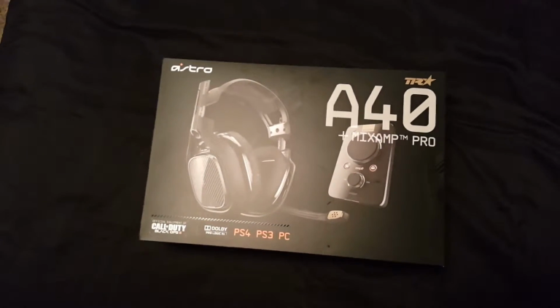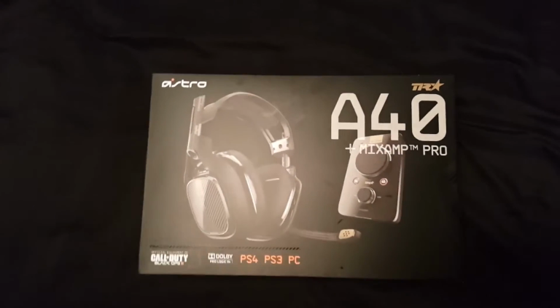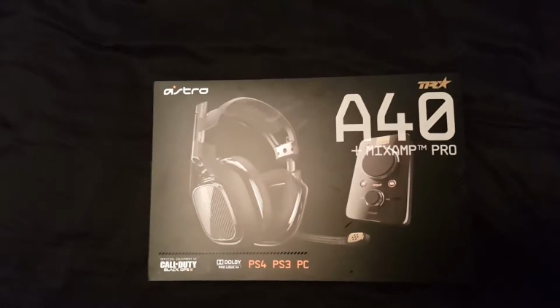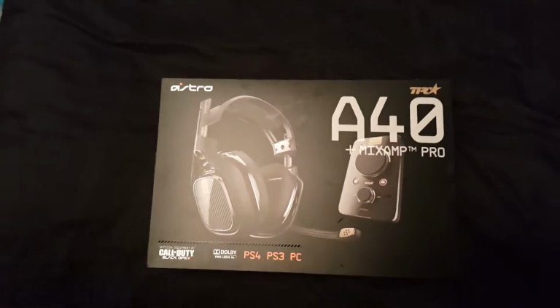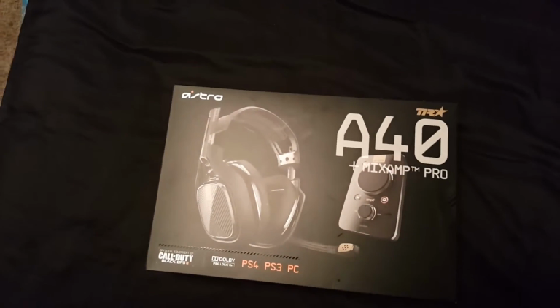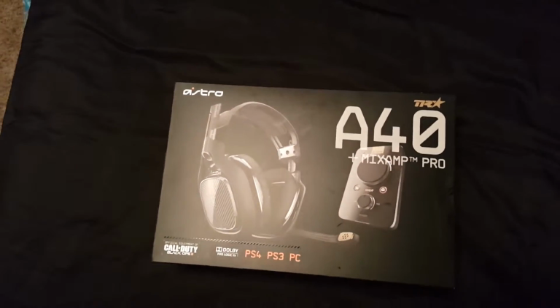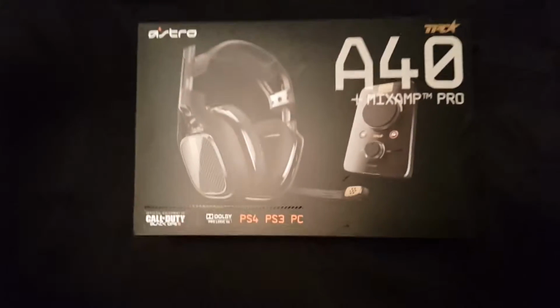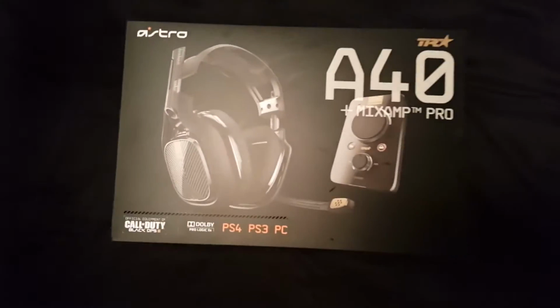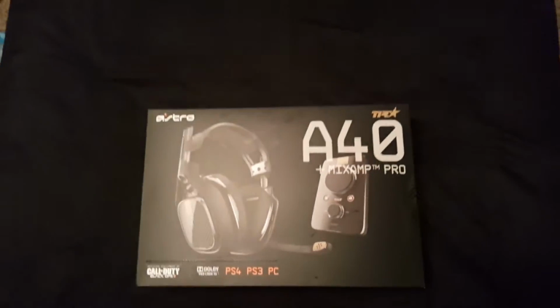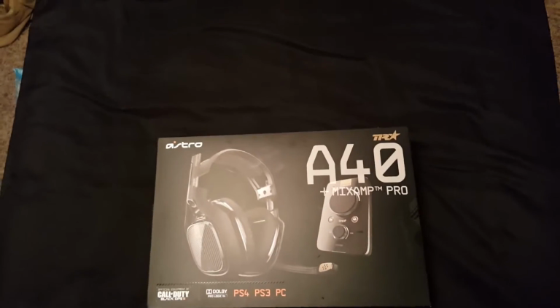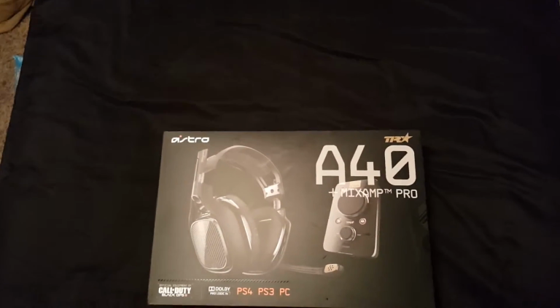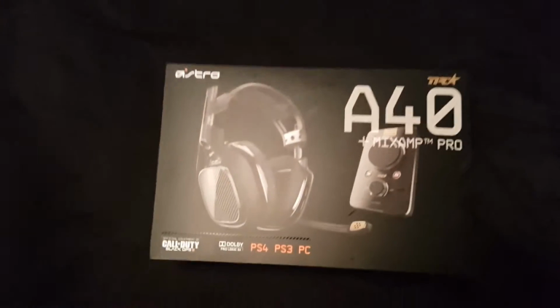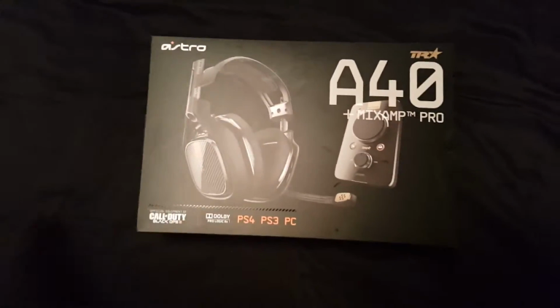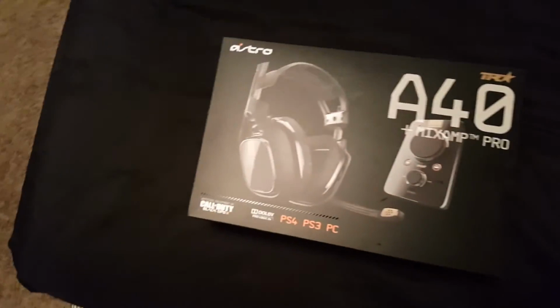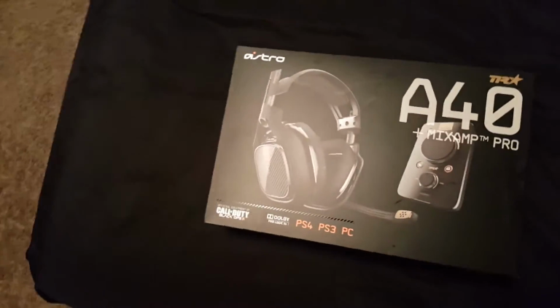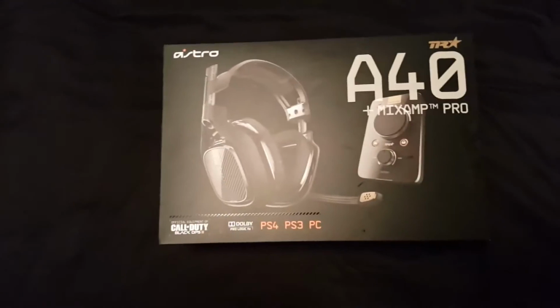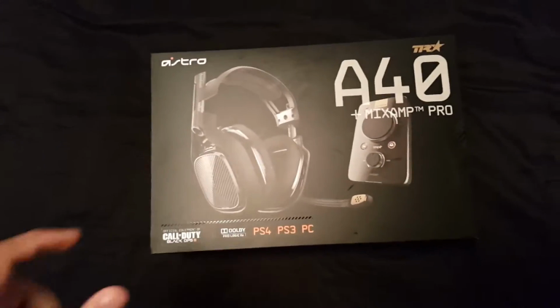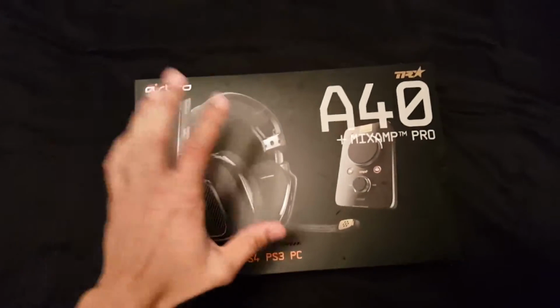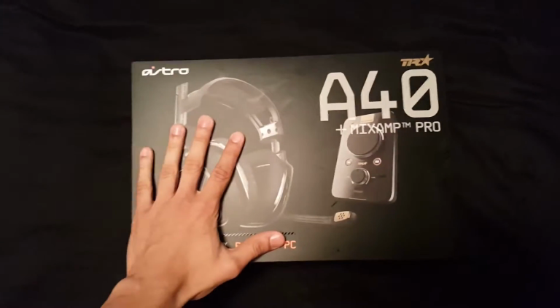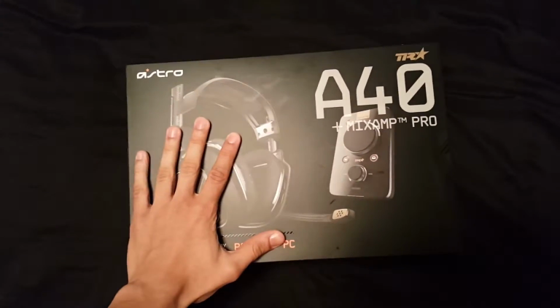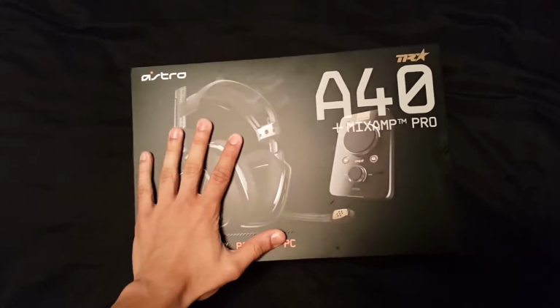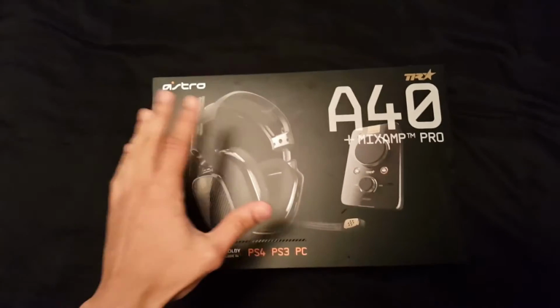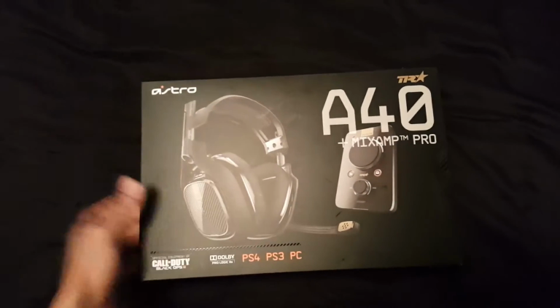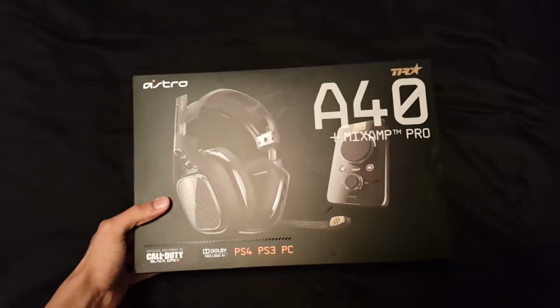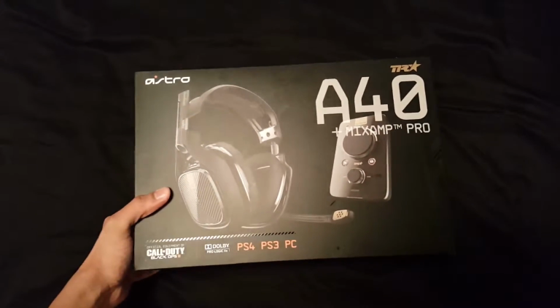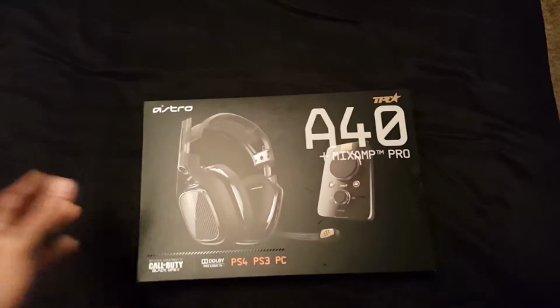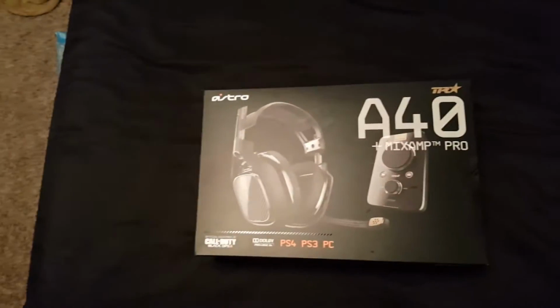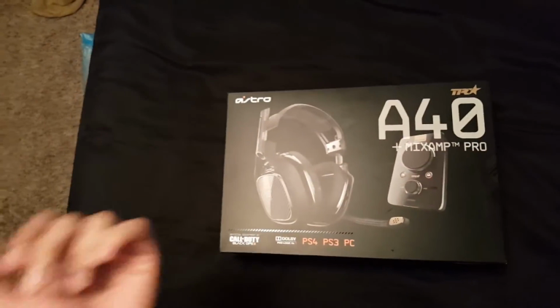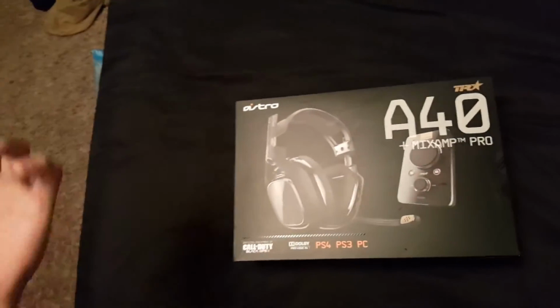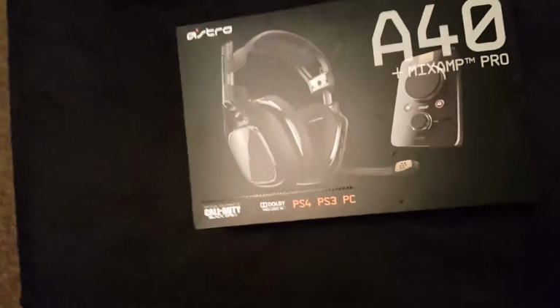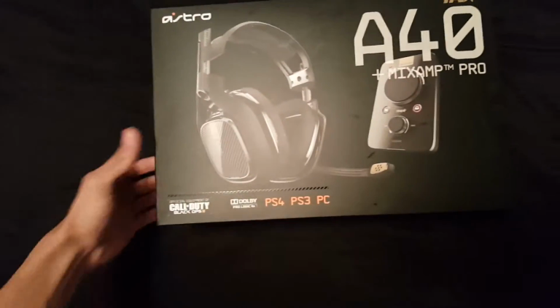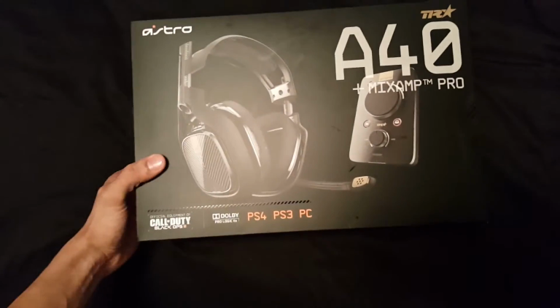What is going on guys, welcome to another video. Today we got an unboxing — going to unbox these Astro A40s, just picked these up from Best Buy. The PS4 gaming scene is about to be lit.